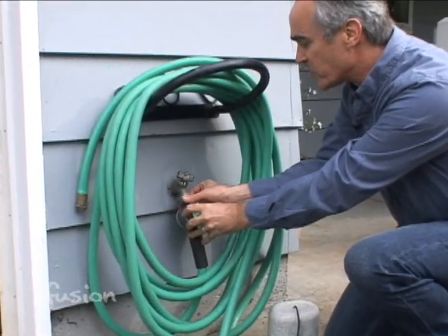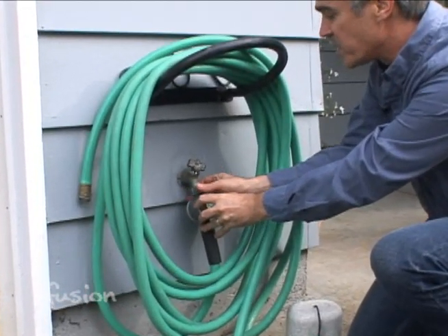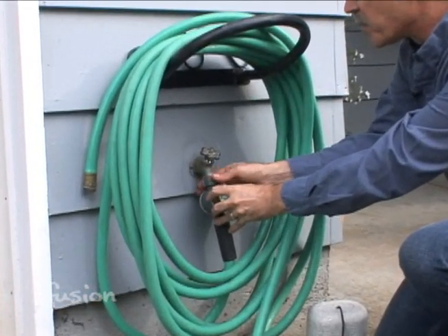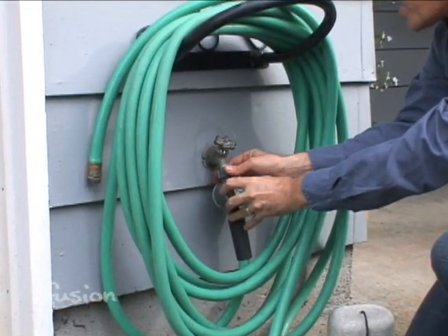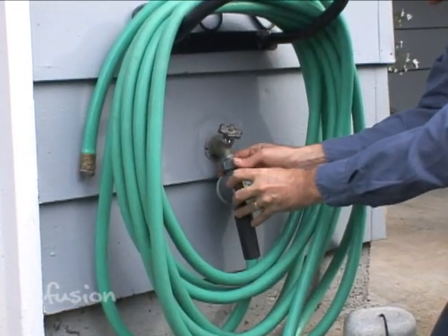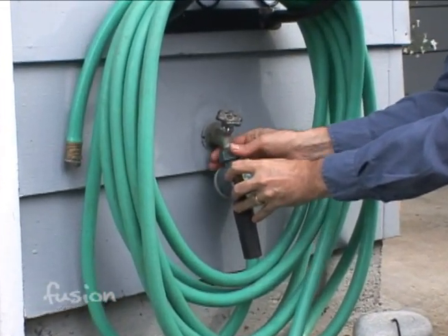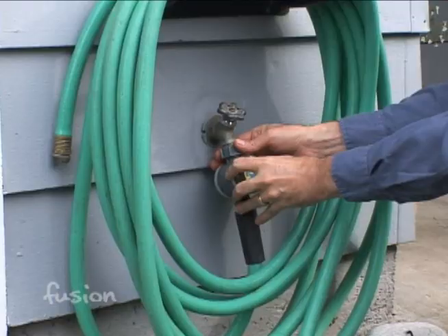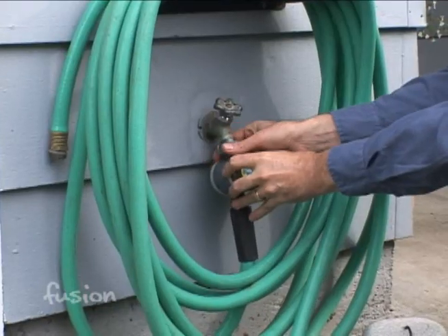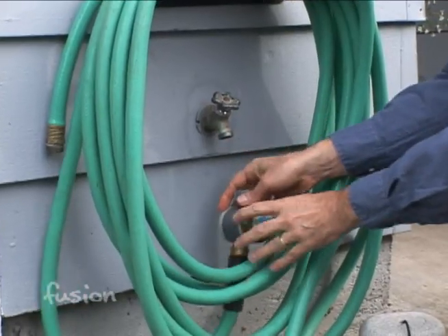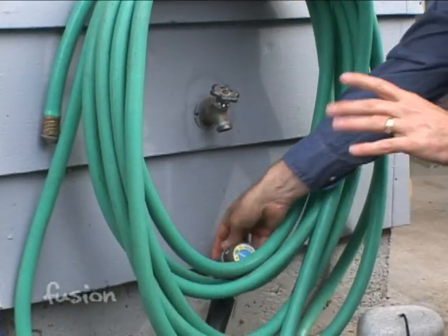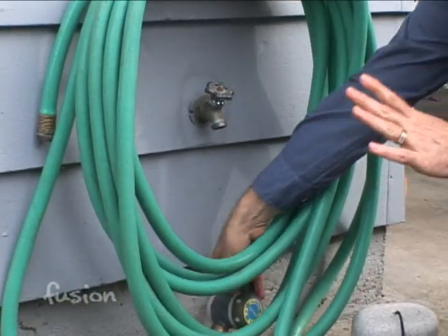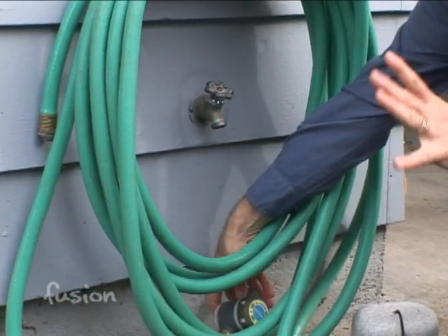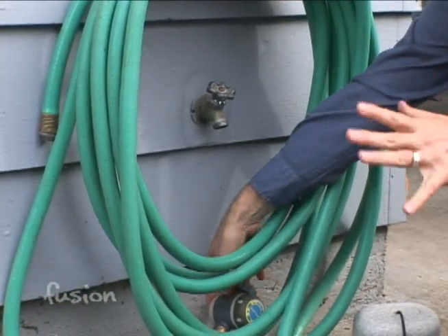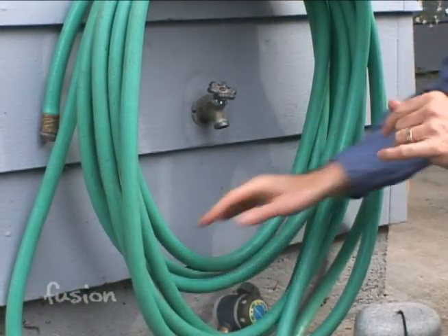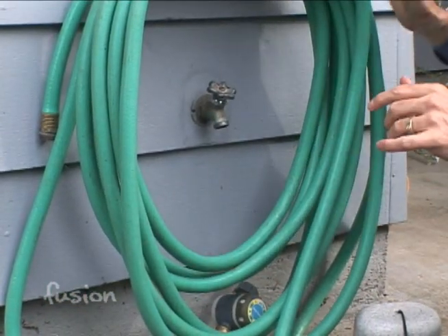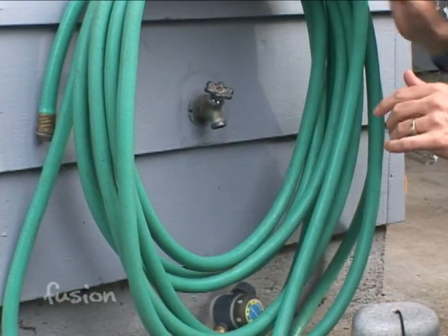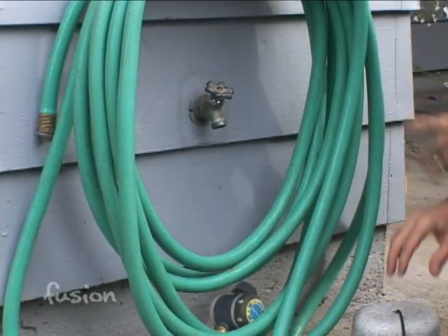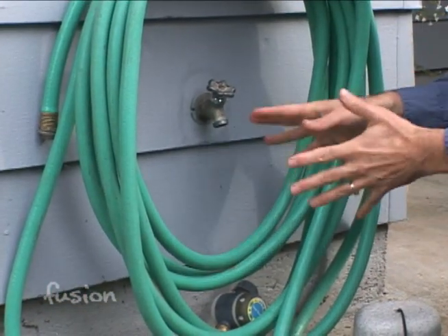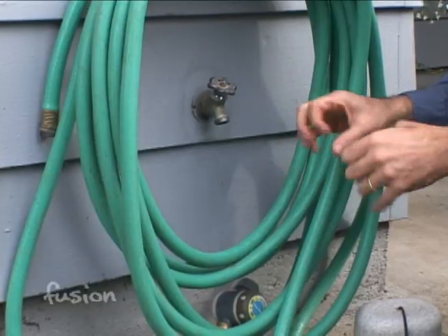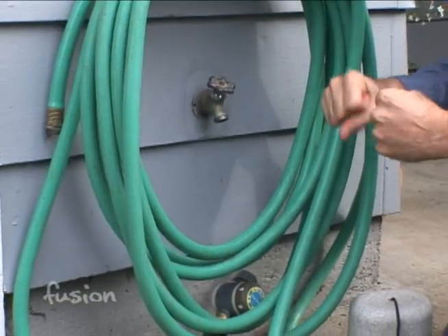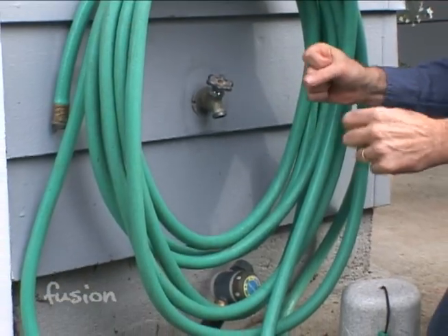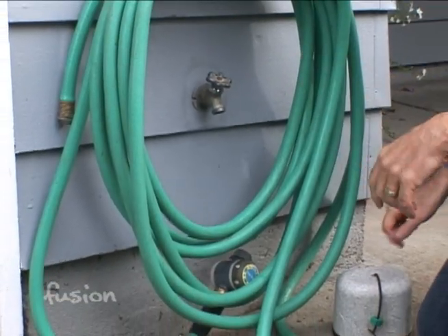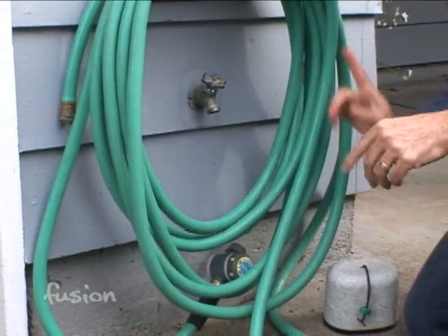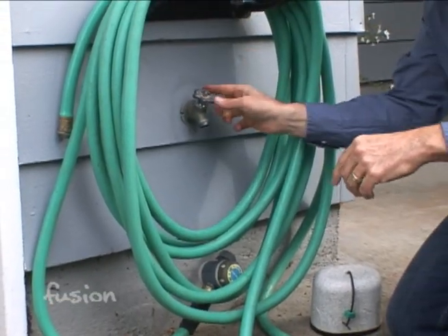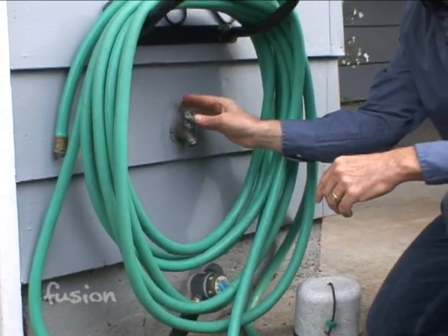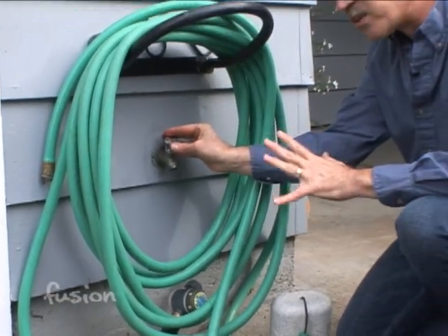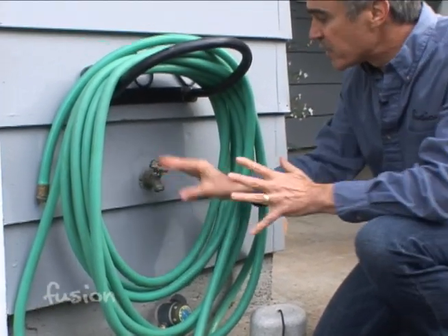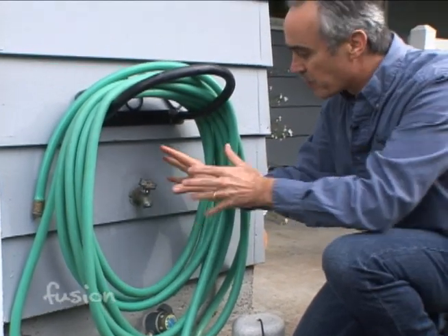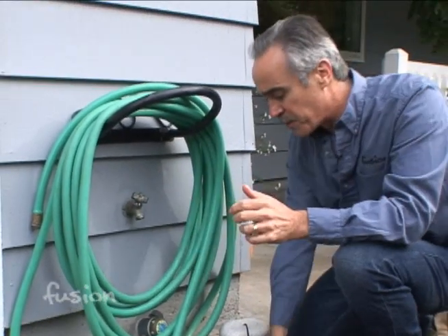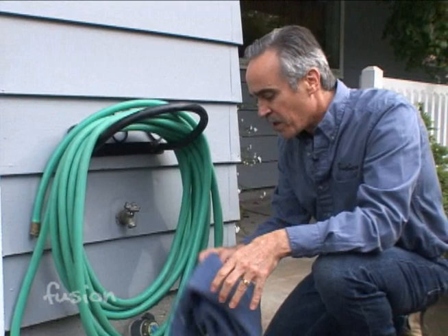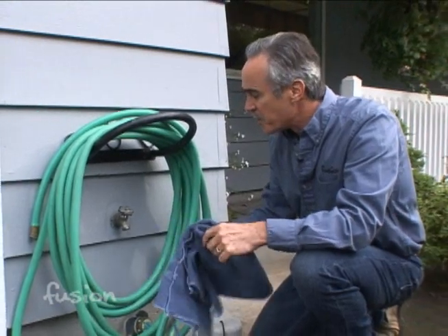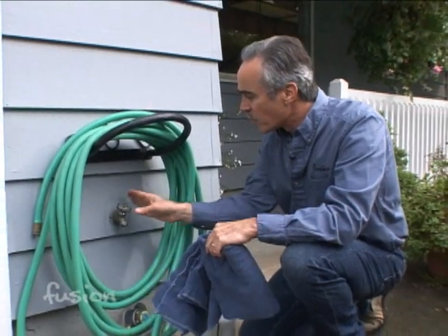Once you remove the hose, it's a good idea to keep it in the garage or a shed, because there's a little bit of water in there and it'll help increase the life of your hose. It could actually crack if it does freeze.